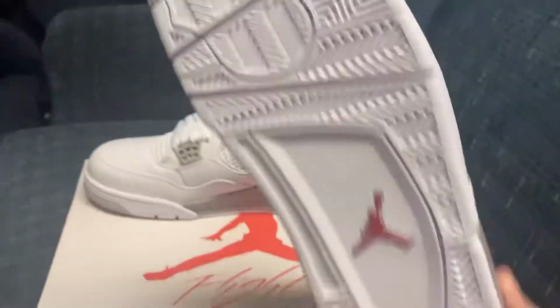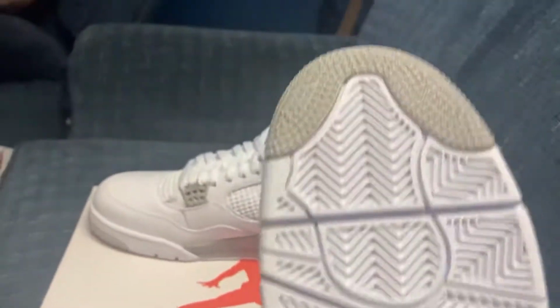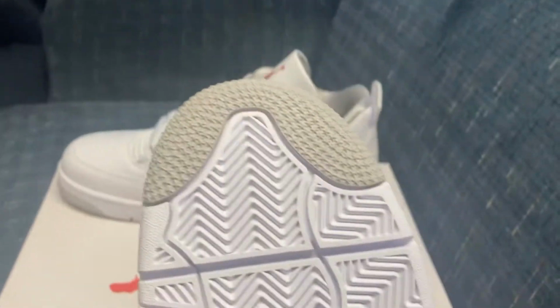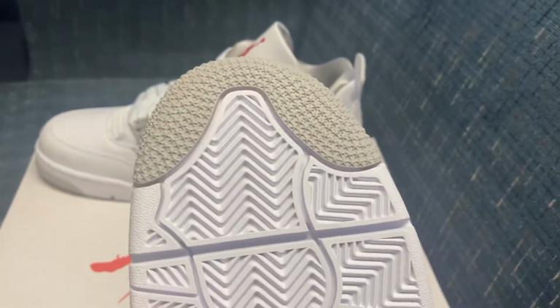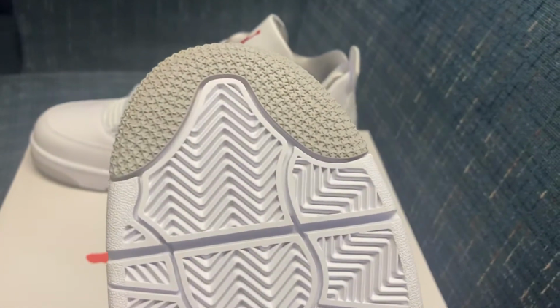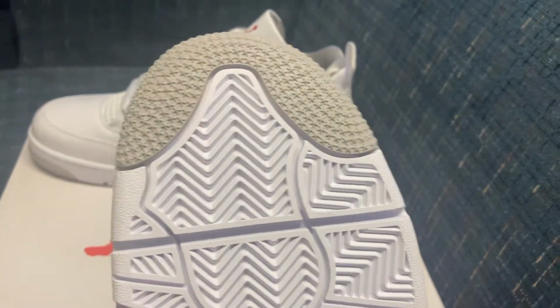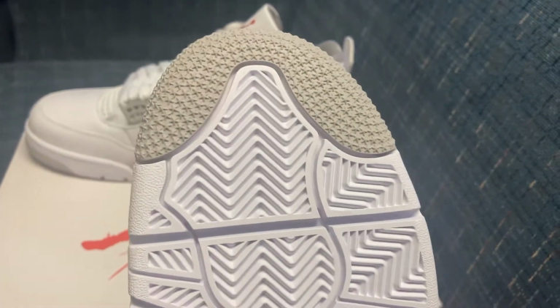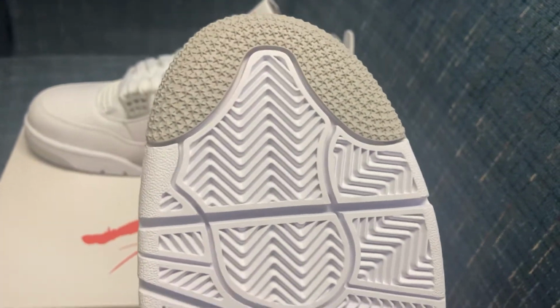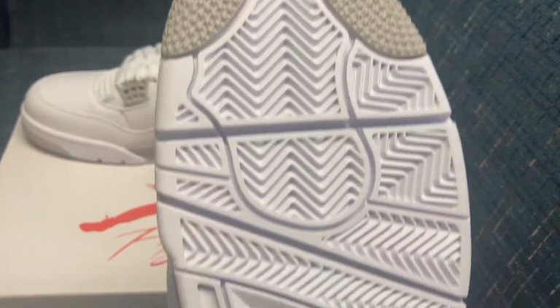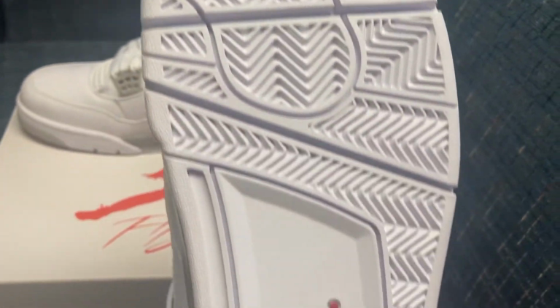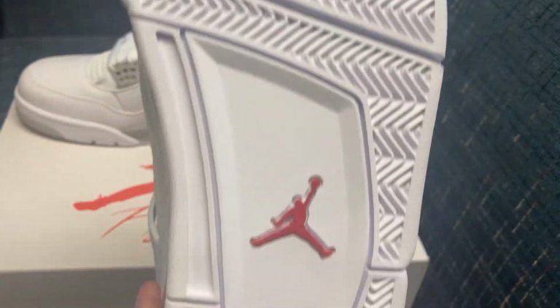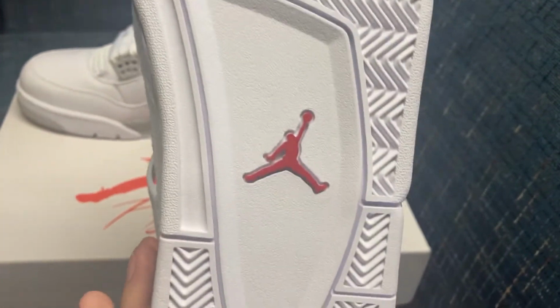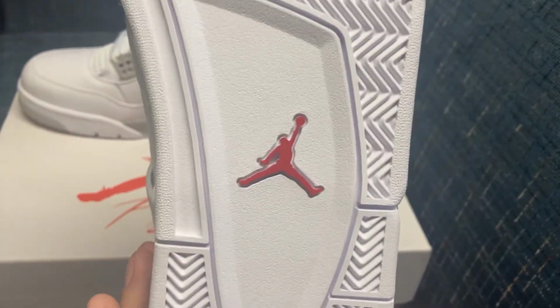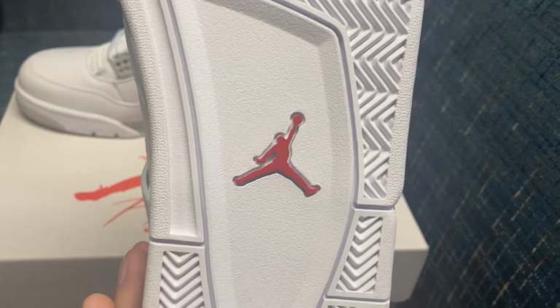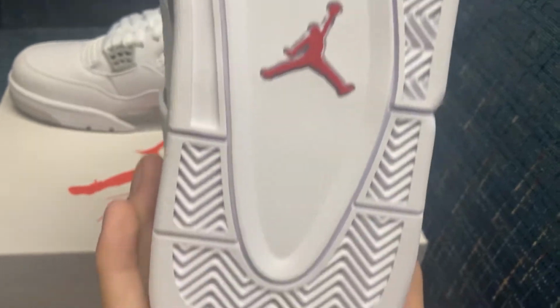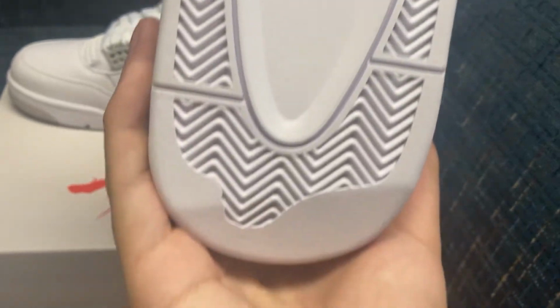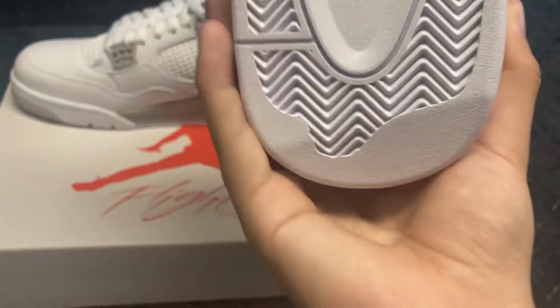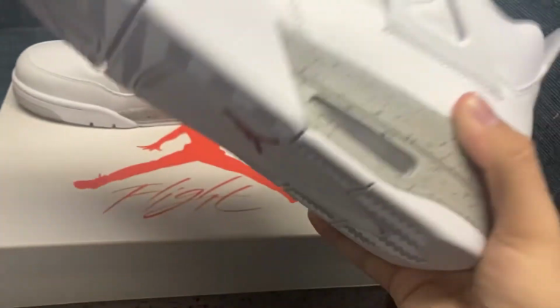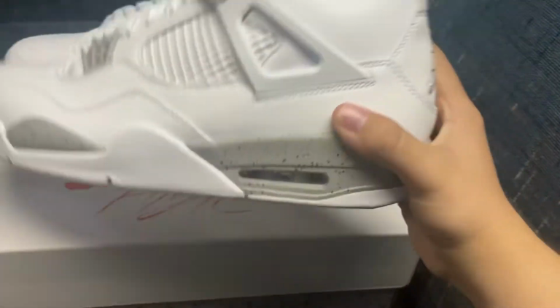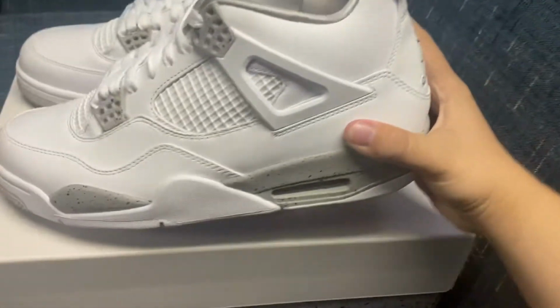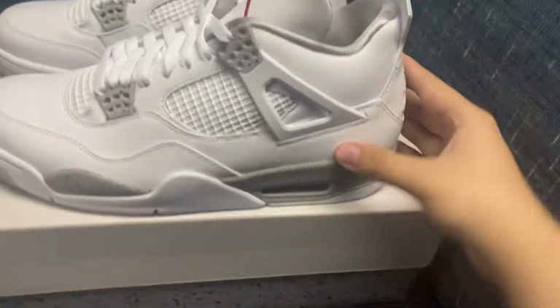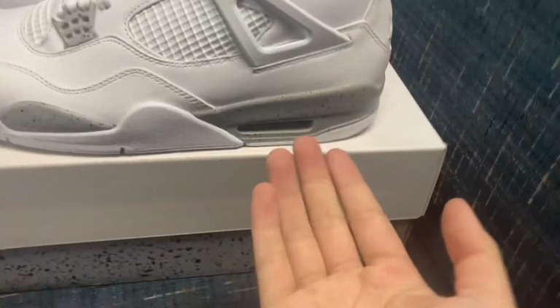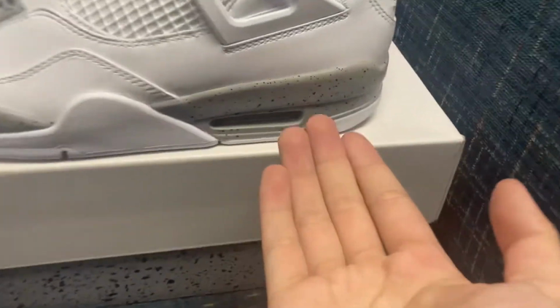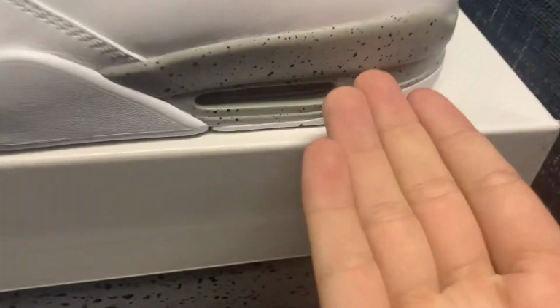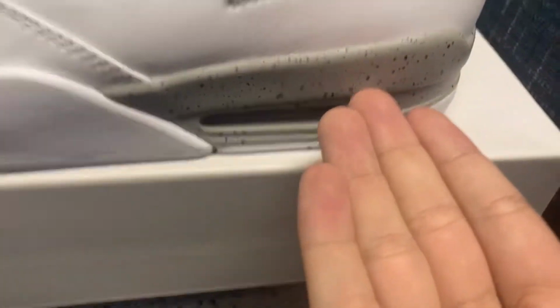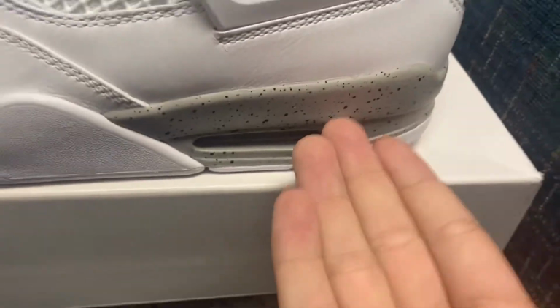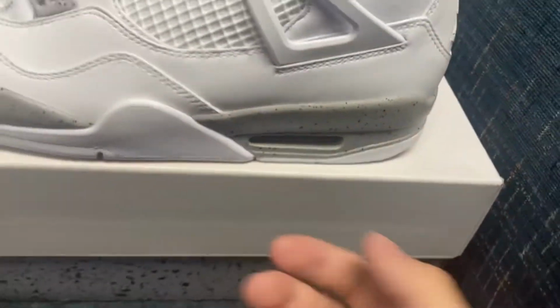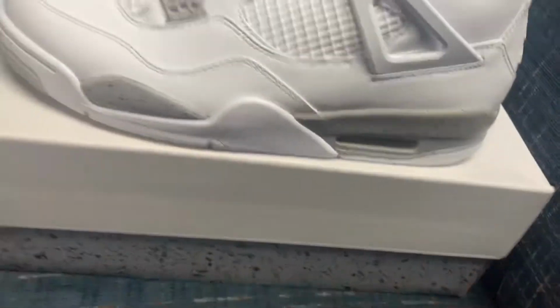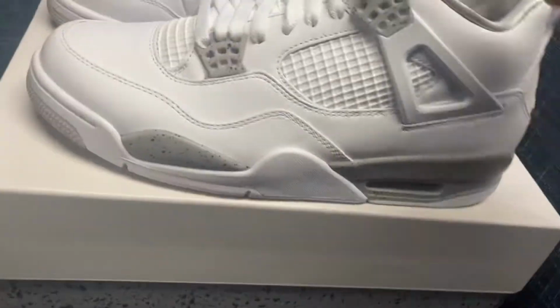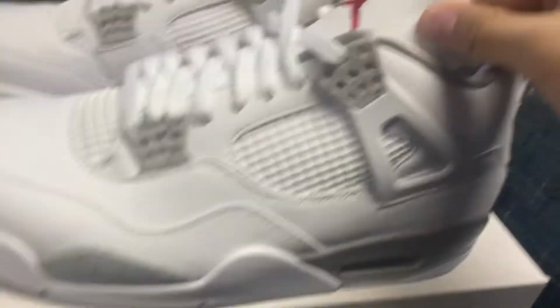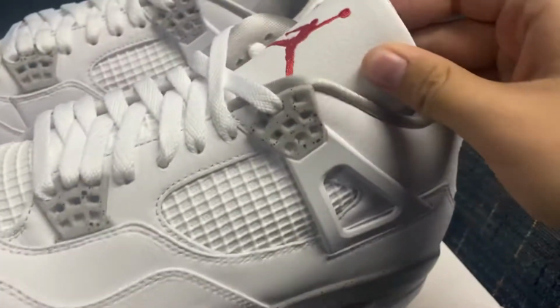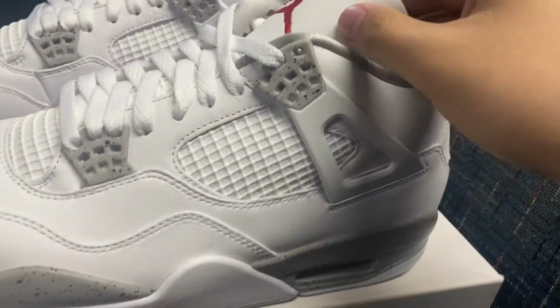It's got a gray toe. It's got white, white — Red Jumpman. White, white until the end. You got, obviously, the Oreo right there. You got that Red Jumpman.